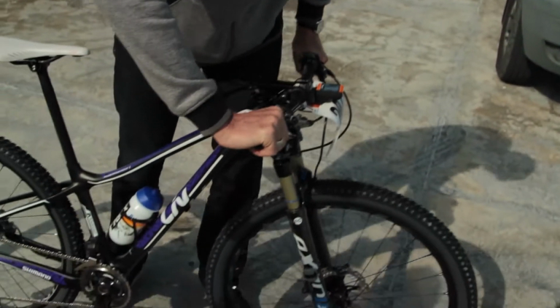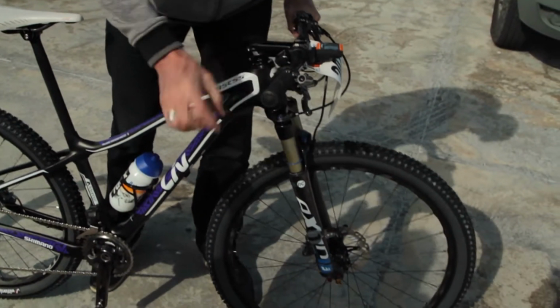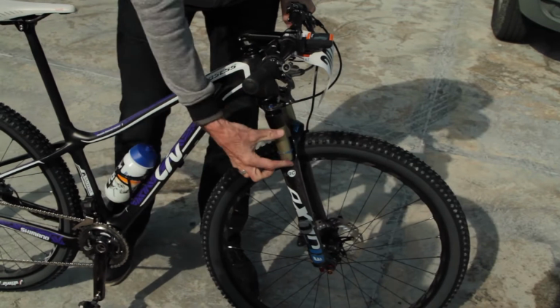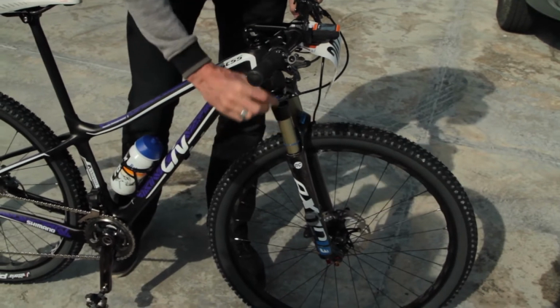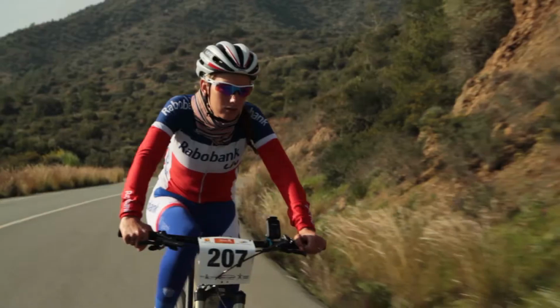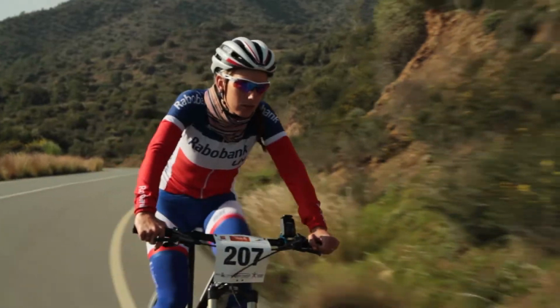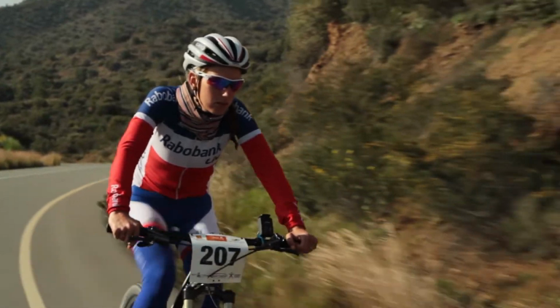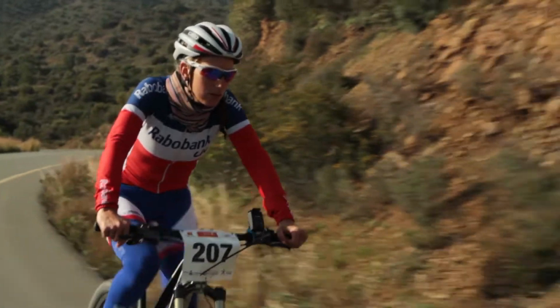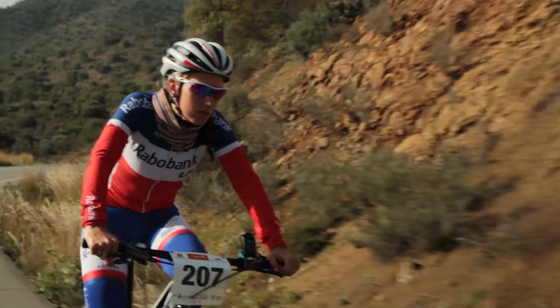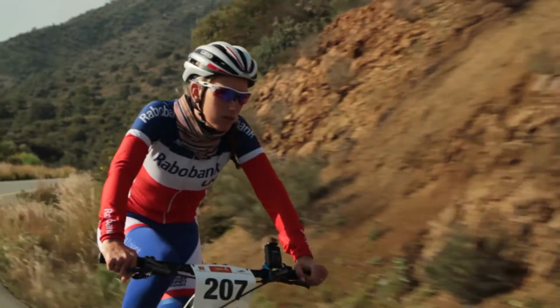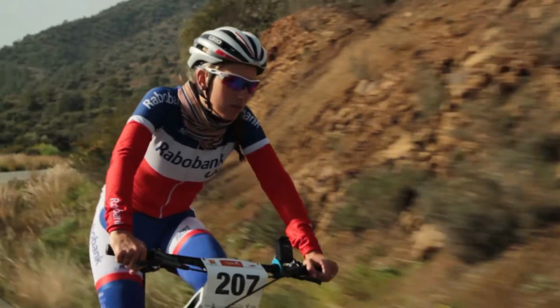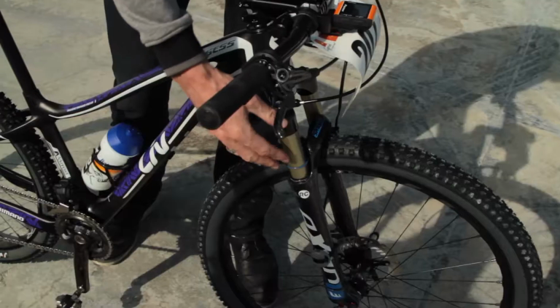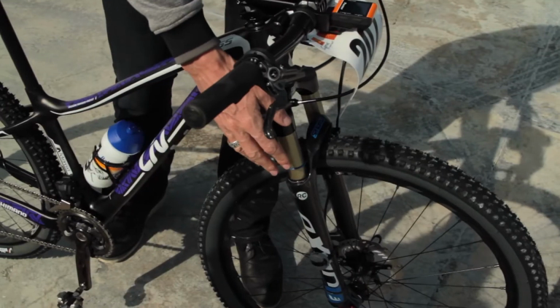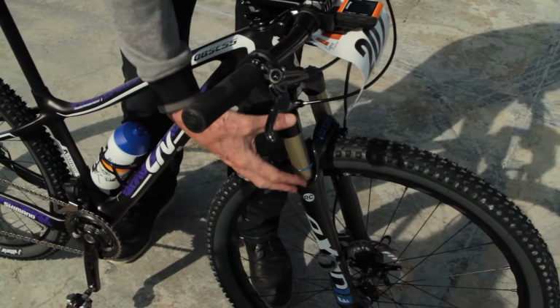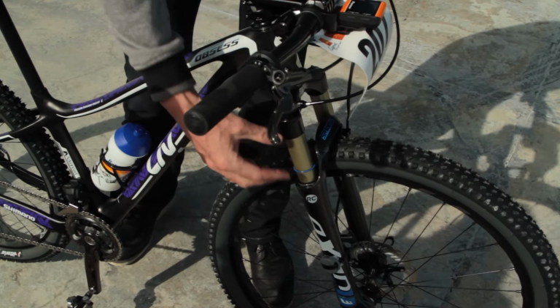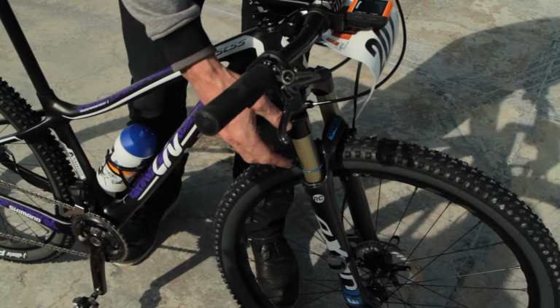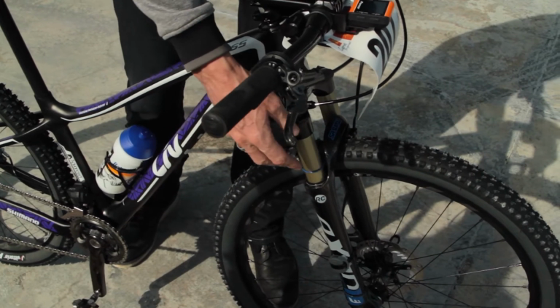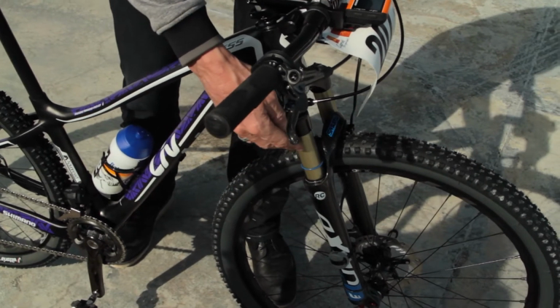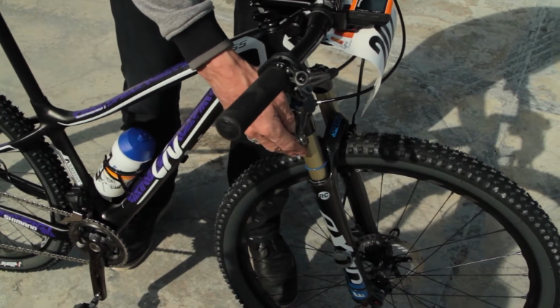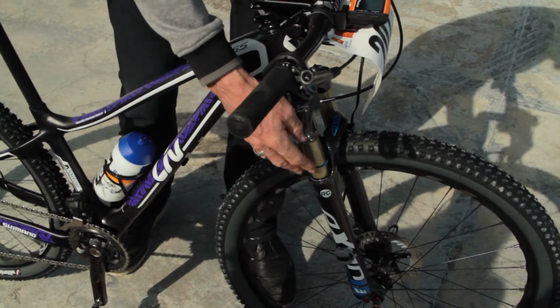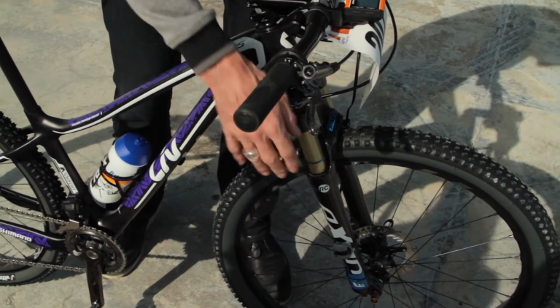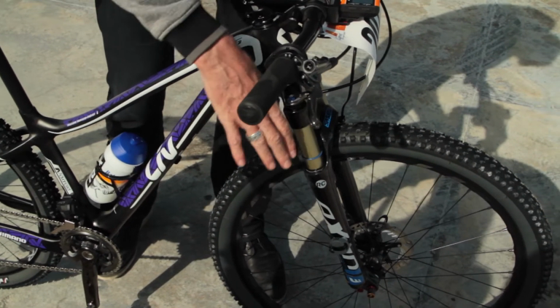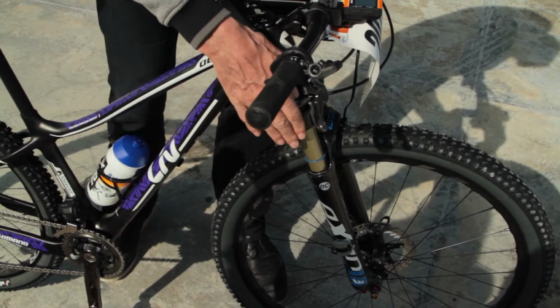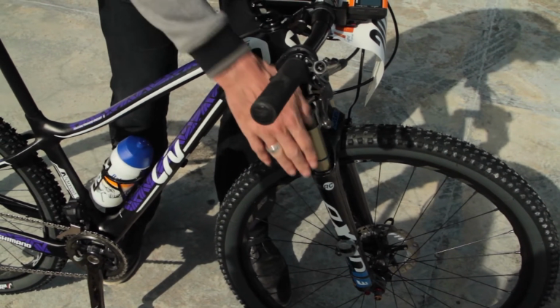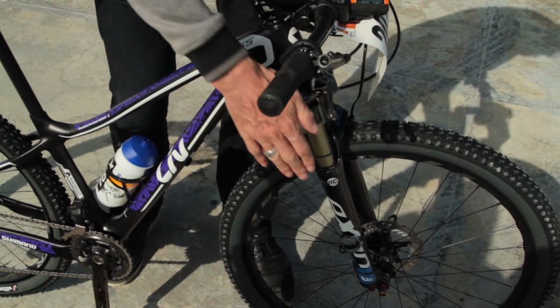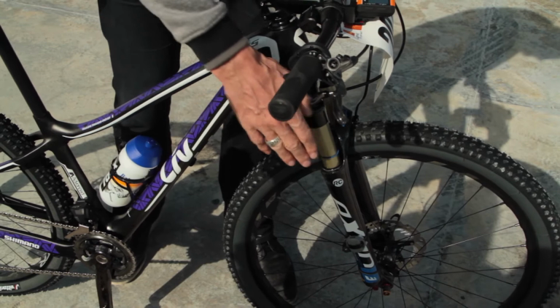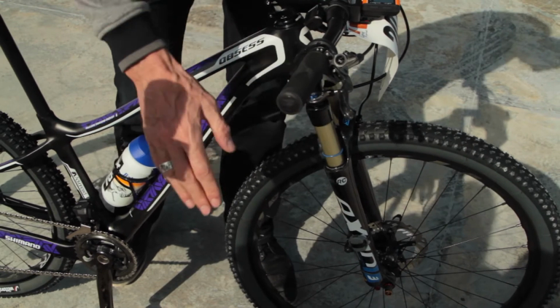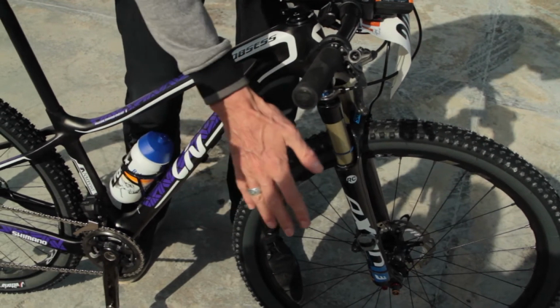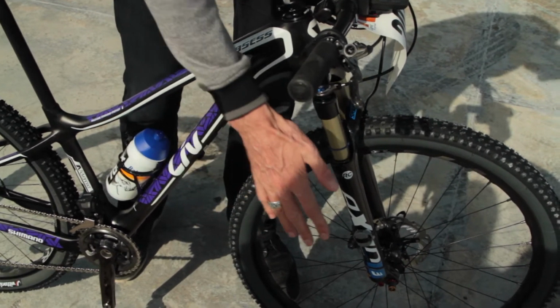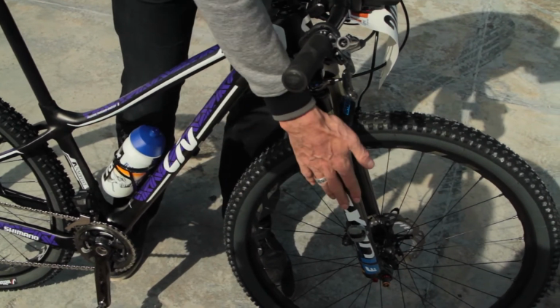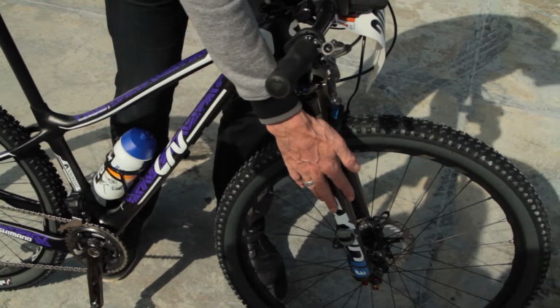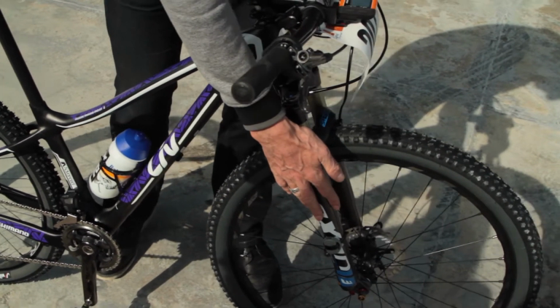You can turn it here for the downhill to lock it, and then for the uphill we lock it. For the downhill we let it go so that you have tremendous suspension.